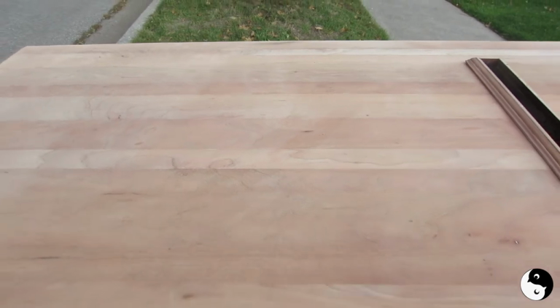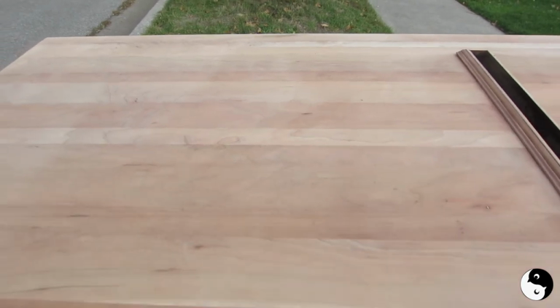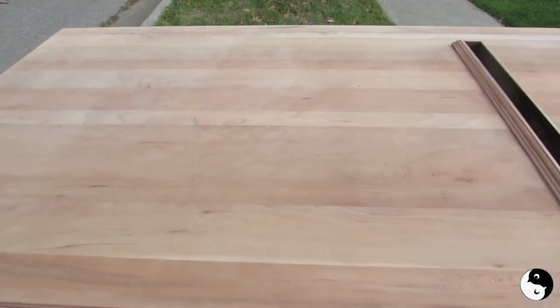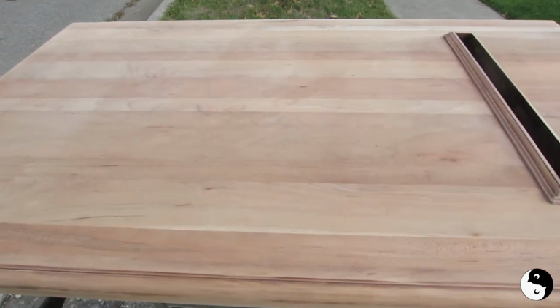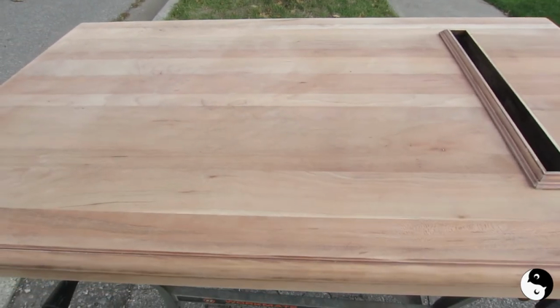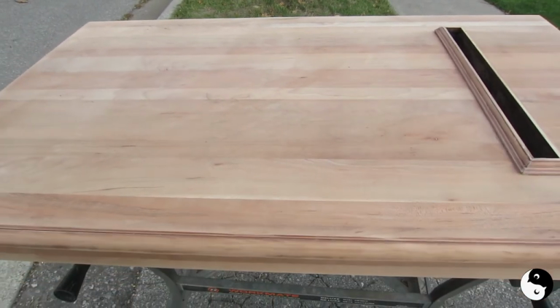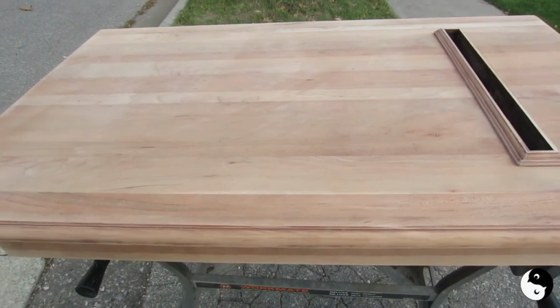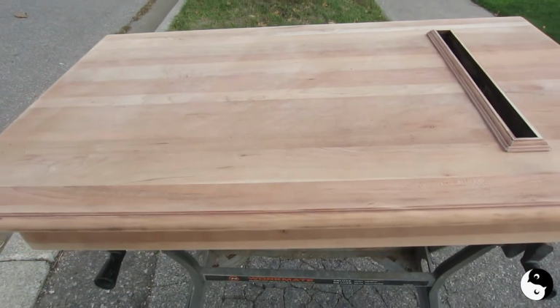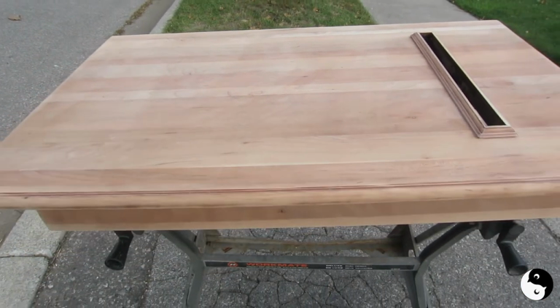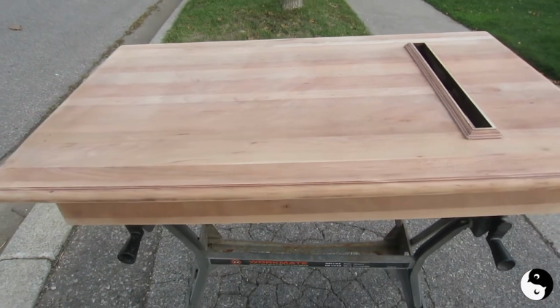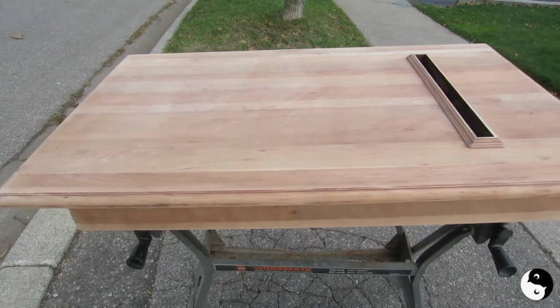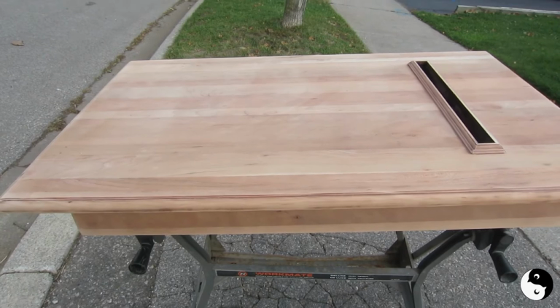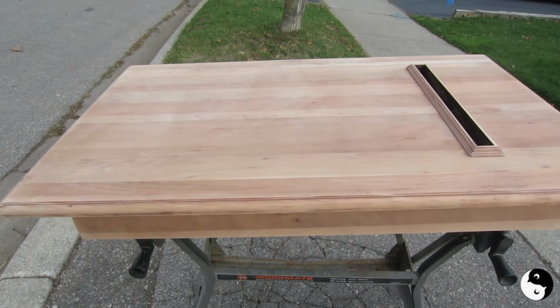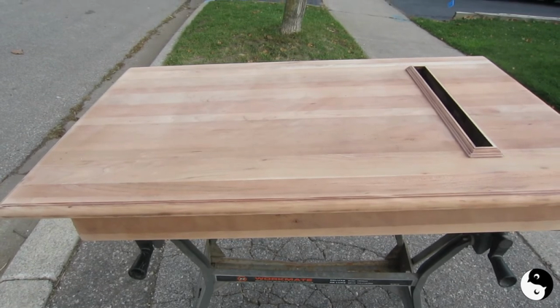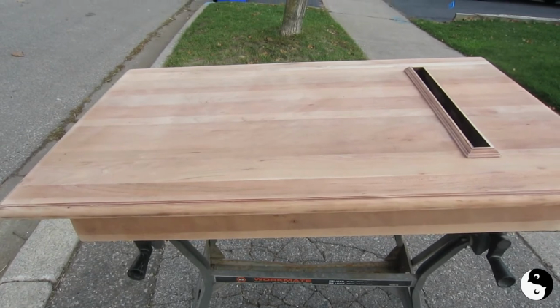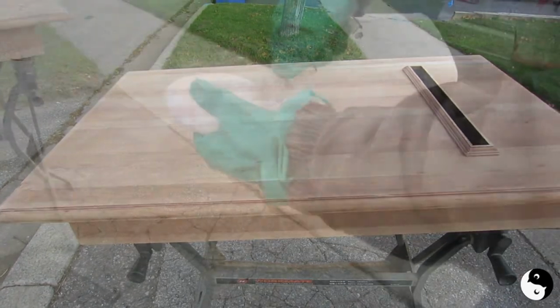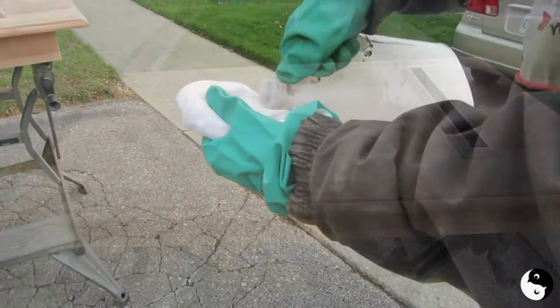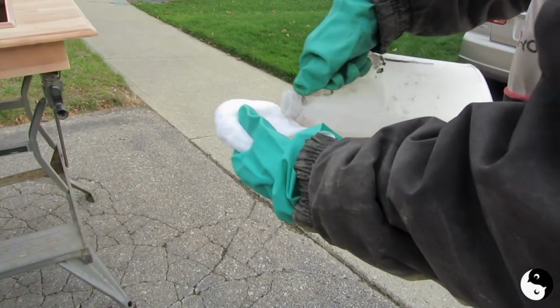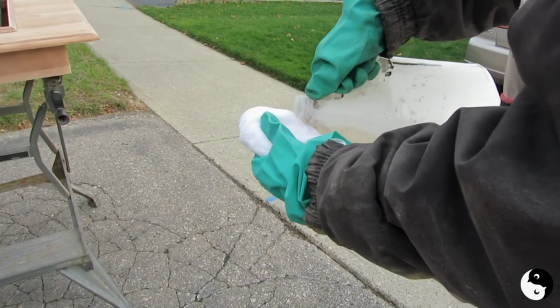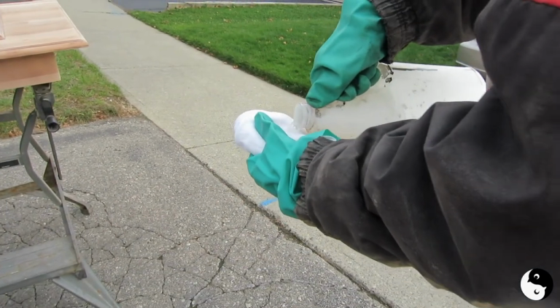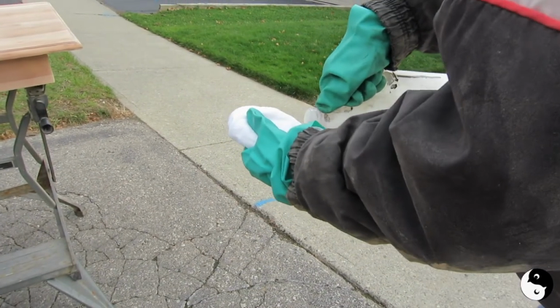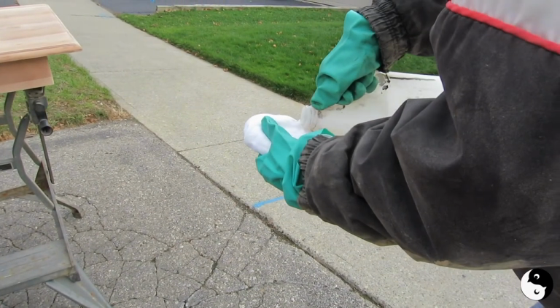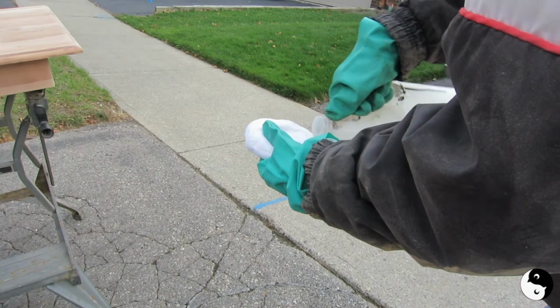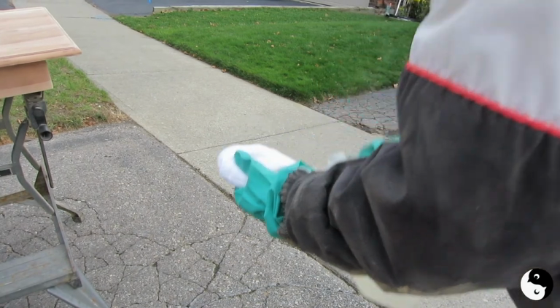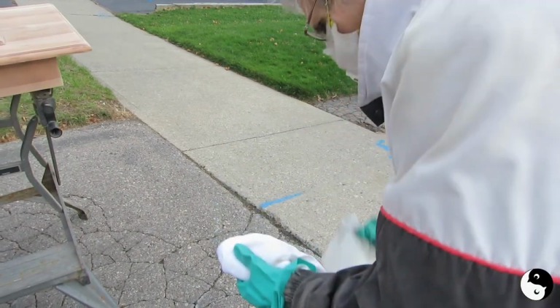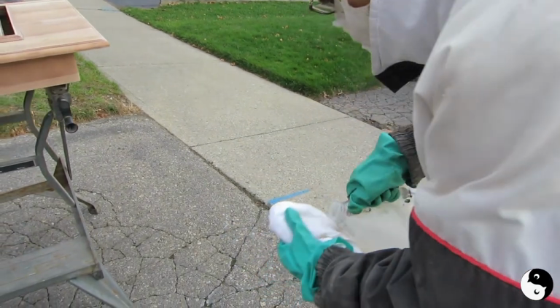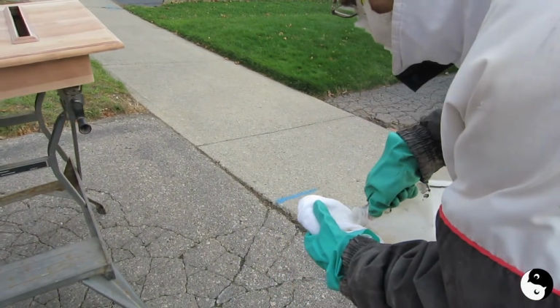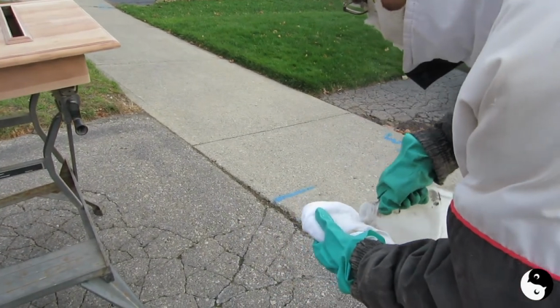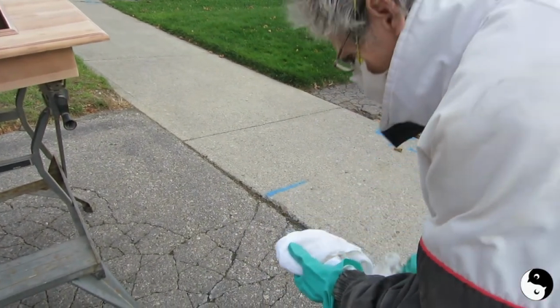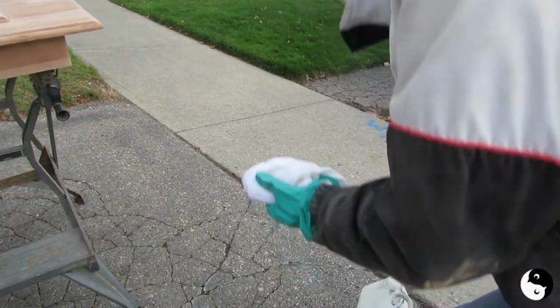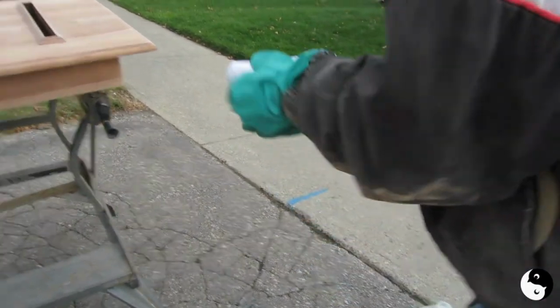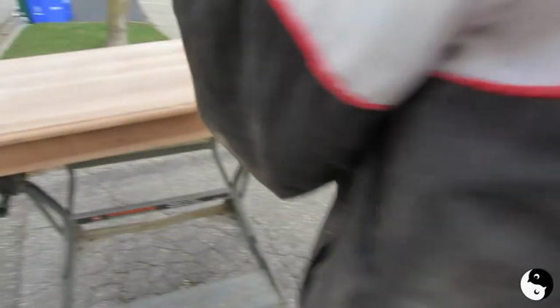So what we're going to do is my husband is going to demonstrate for you how to see what this is going to look like clear coated. So this is lacquer thinner that we're using here. It's stinky — don't use it inside. But we want to see the look of this top.